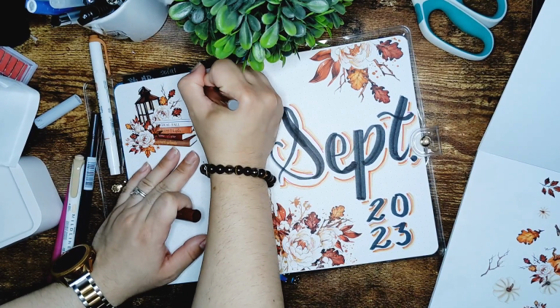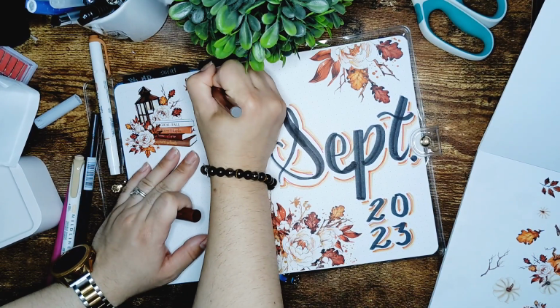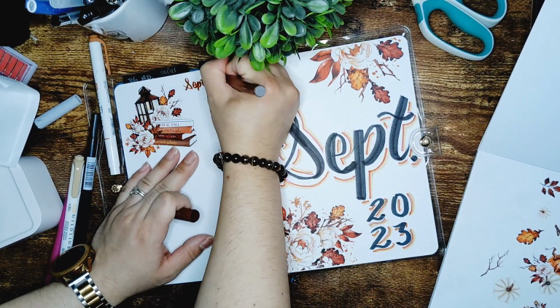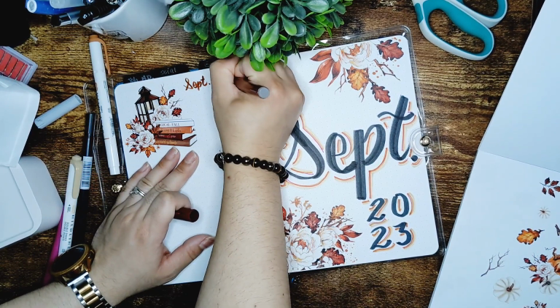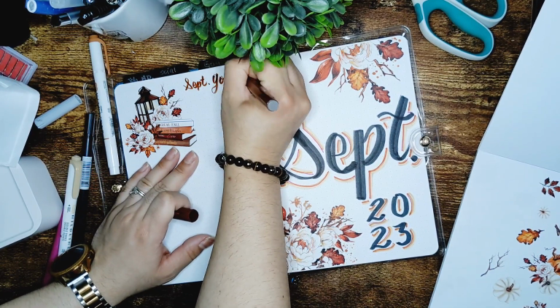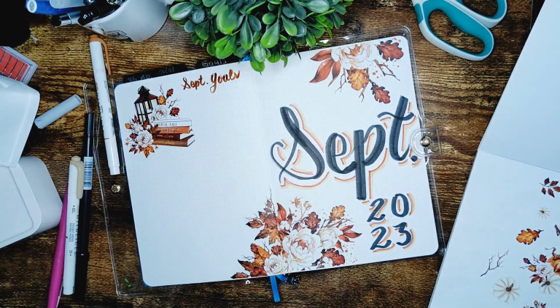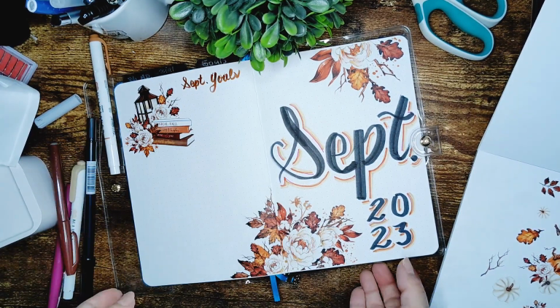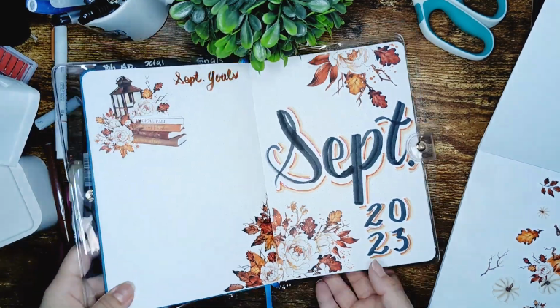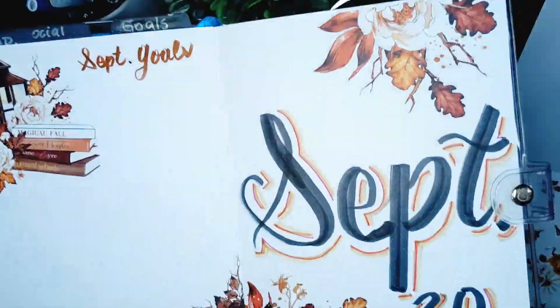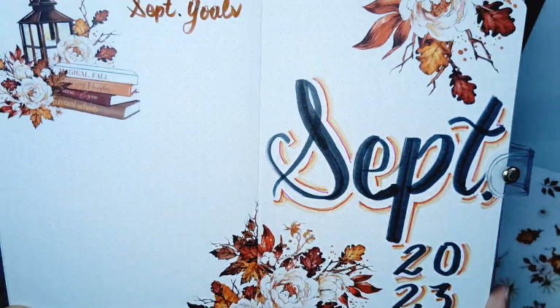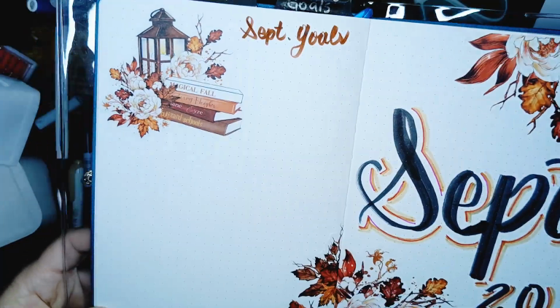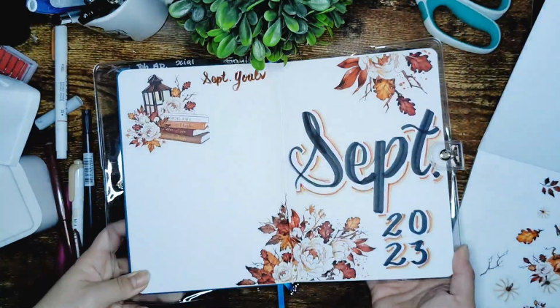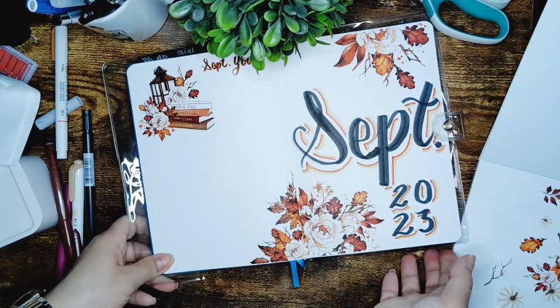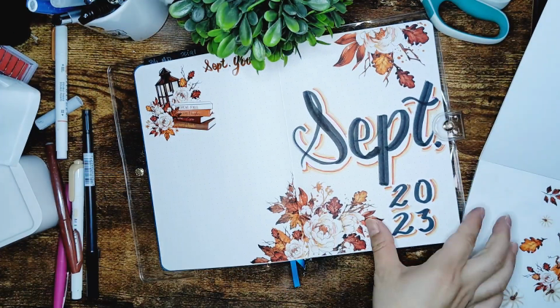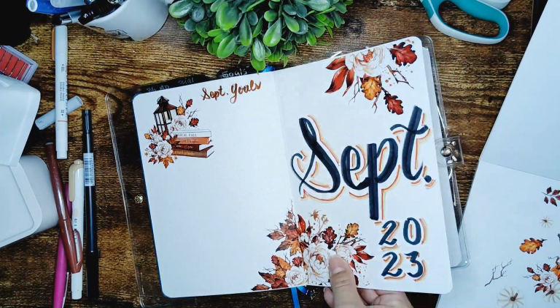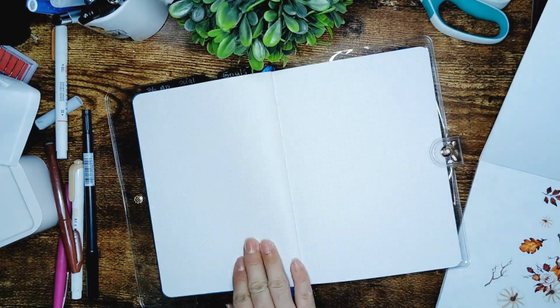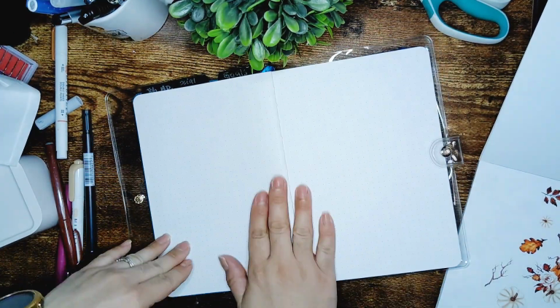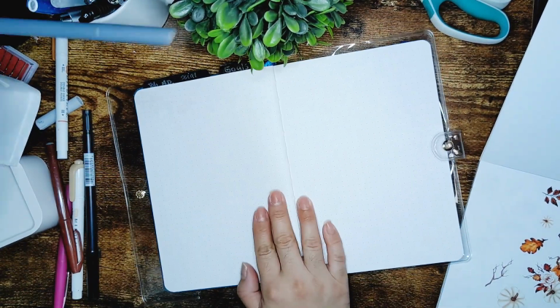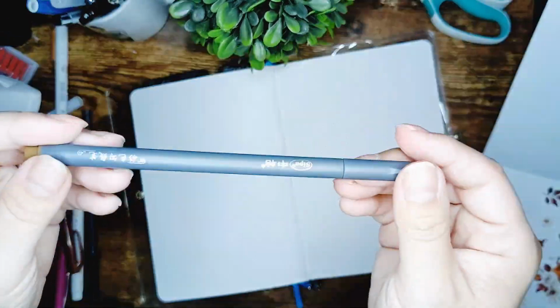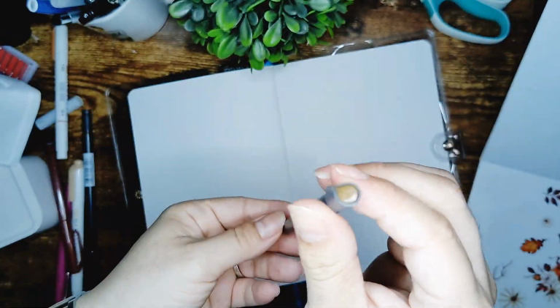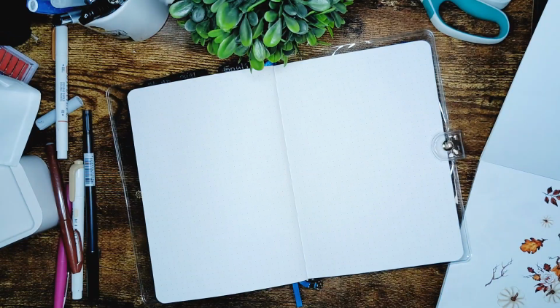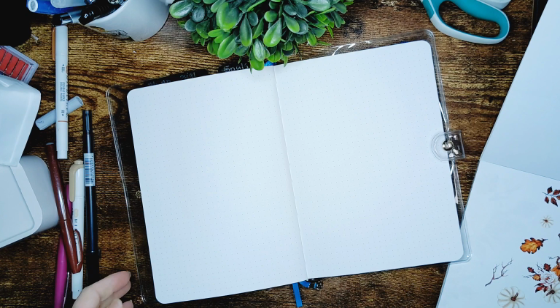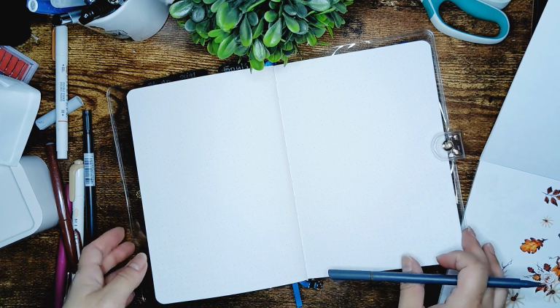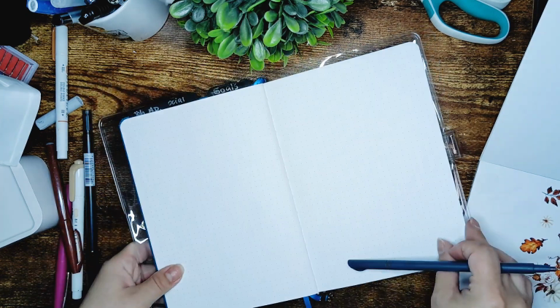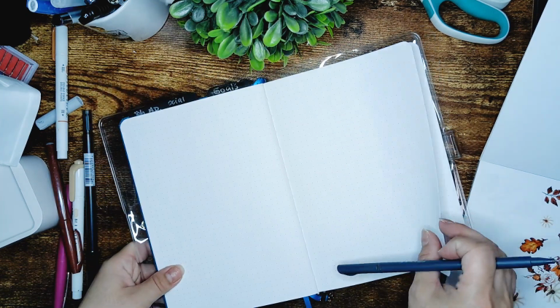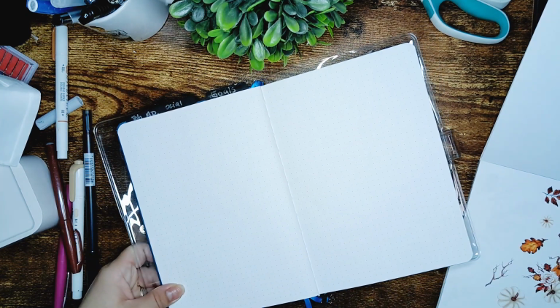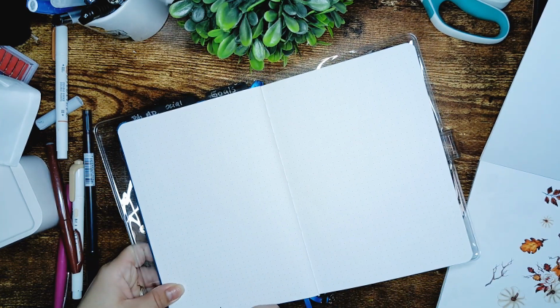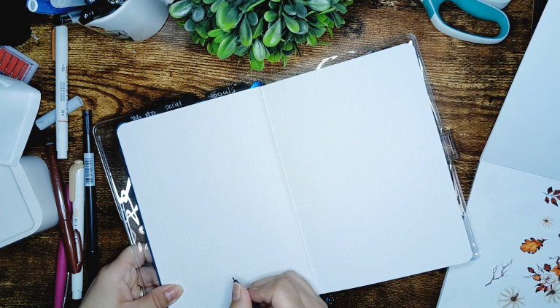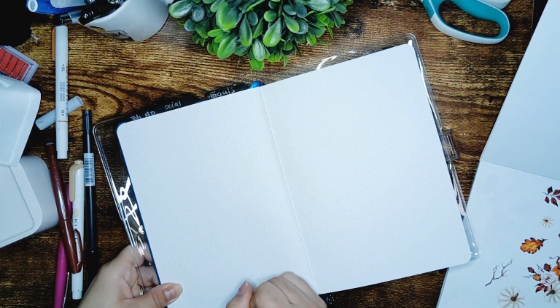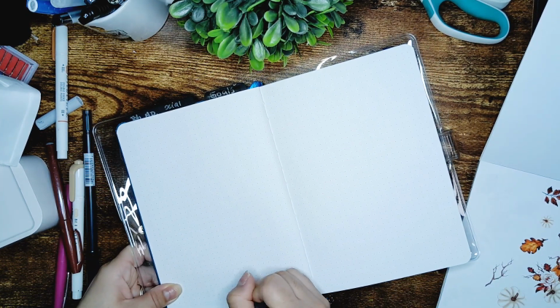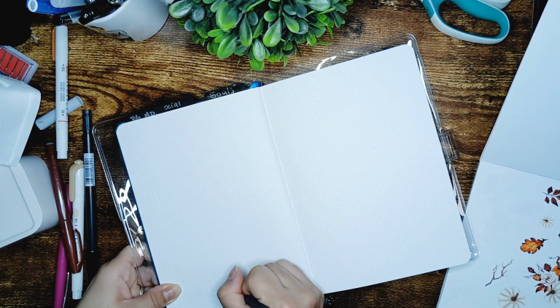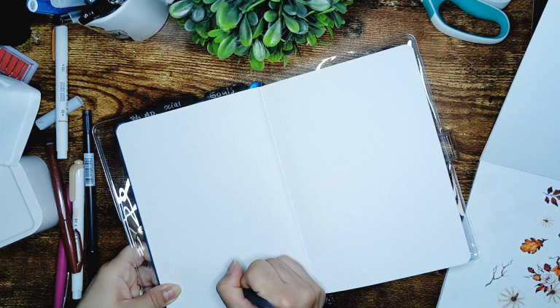On the other page, I'm doing the September goals — that's where I list my goals for the month. I constantly look at that page to make sure everything goes as planned, and it's been working very well for me.